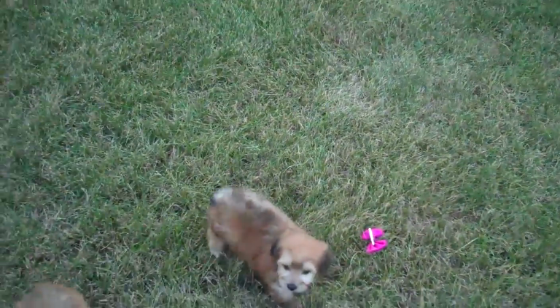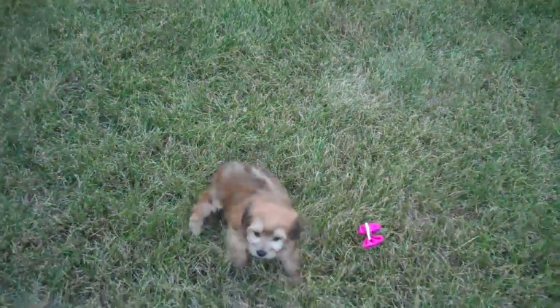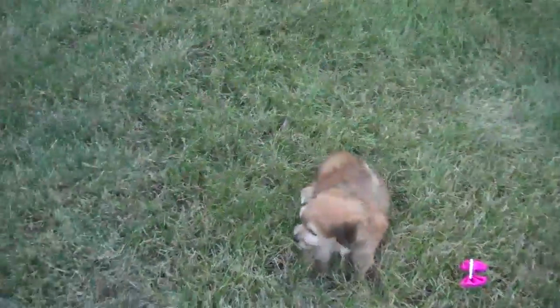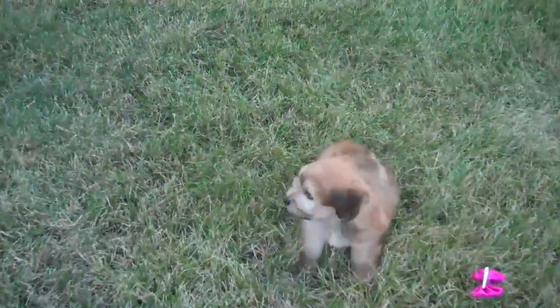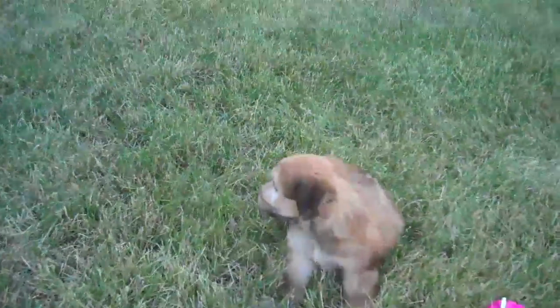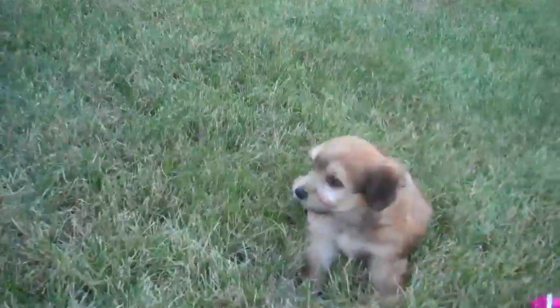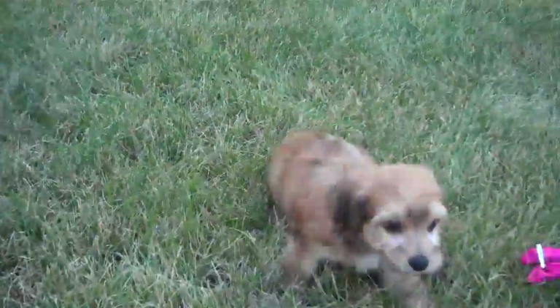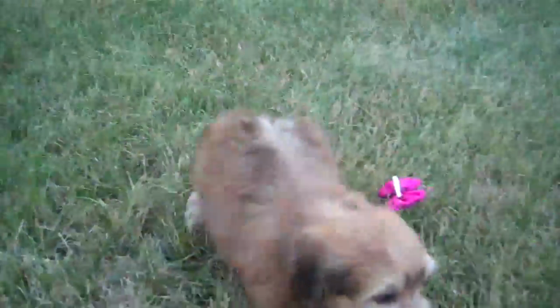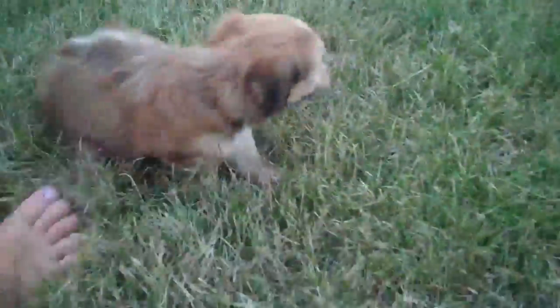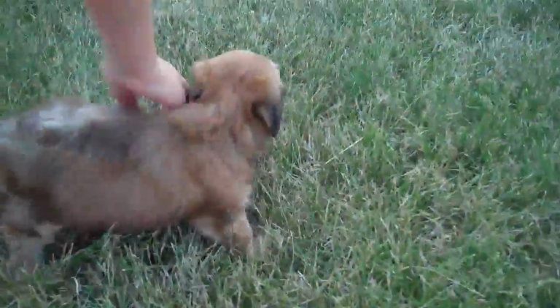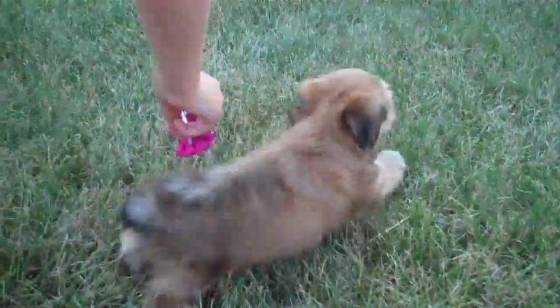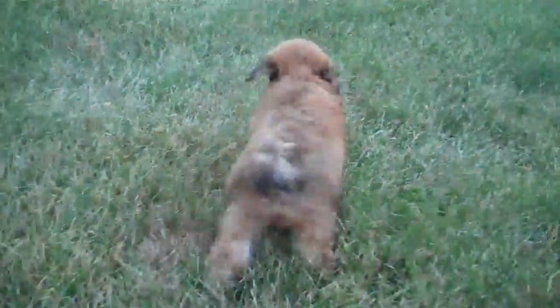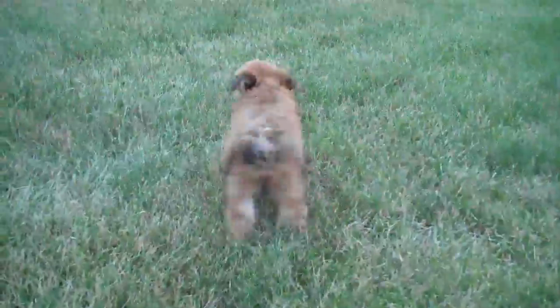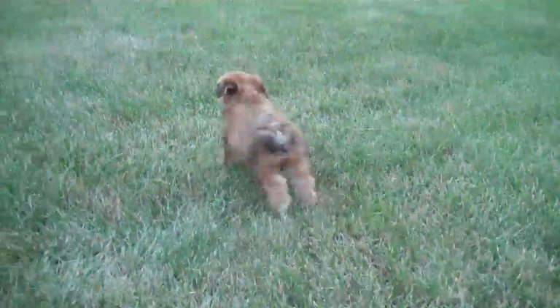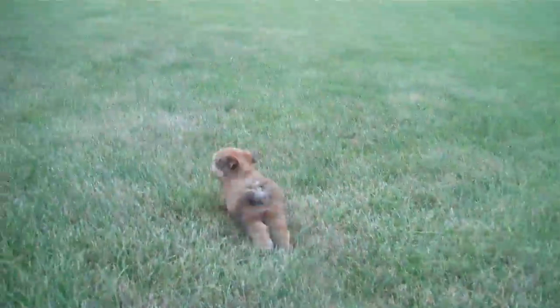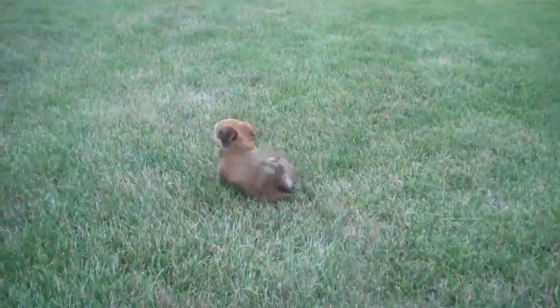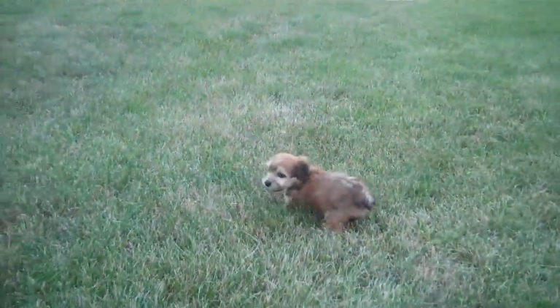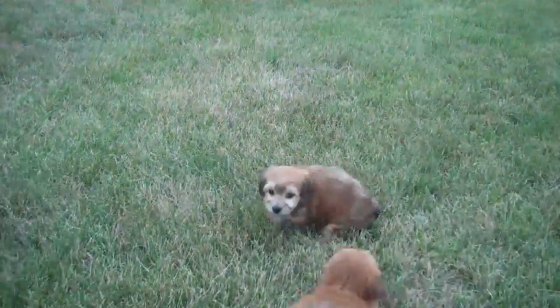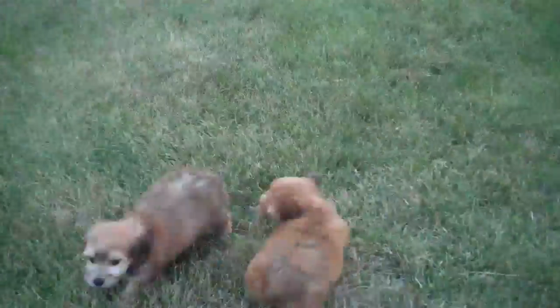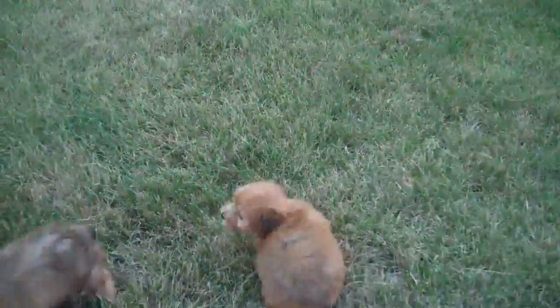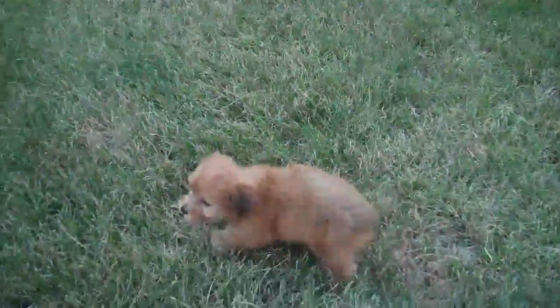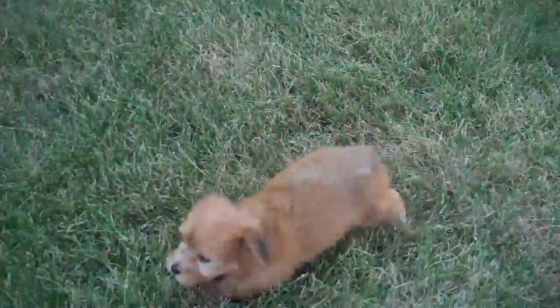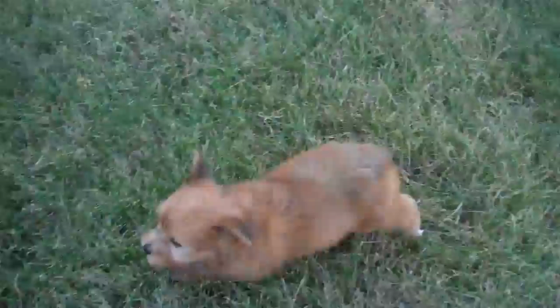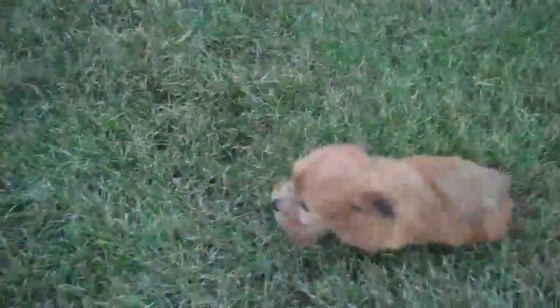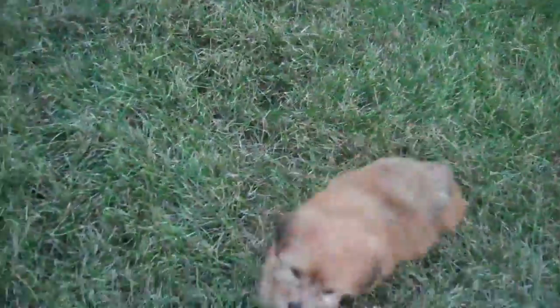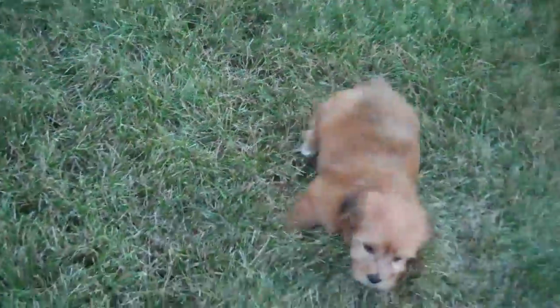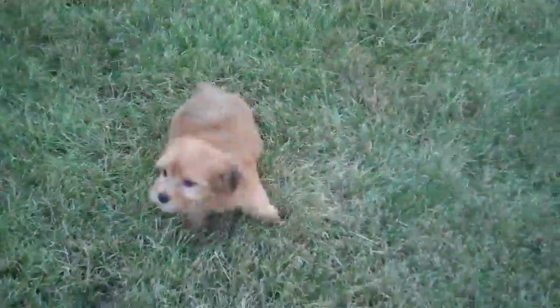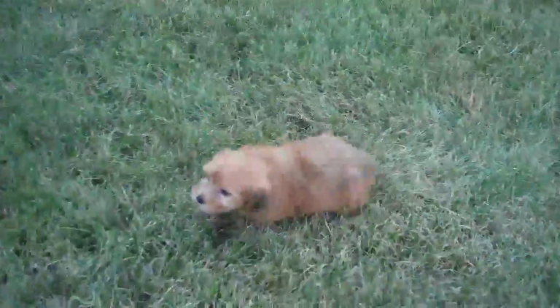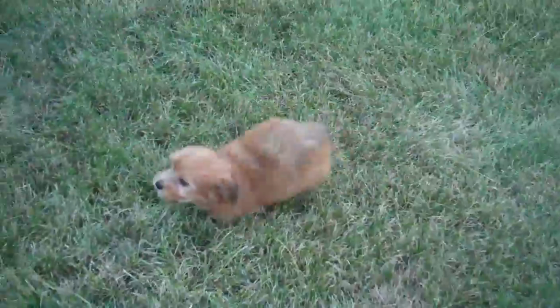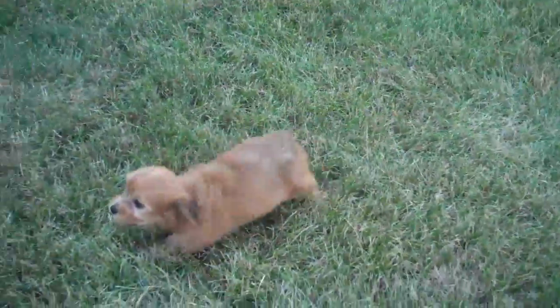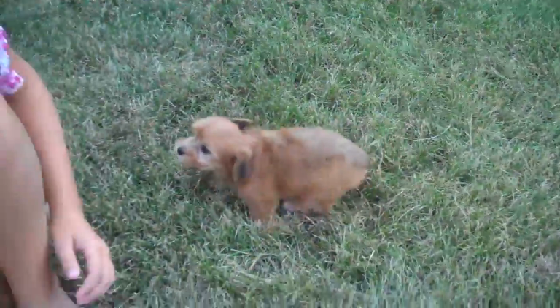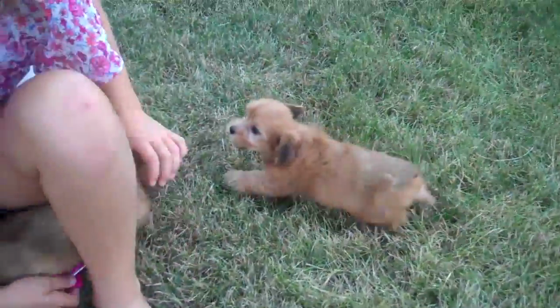This is the female. This is E, right there. And there's D. D's right here. Look at that puppy — he's trying to climb a tree.